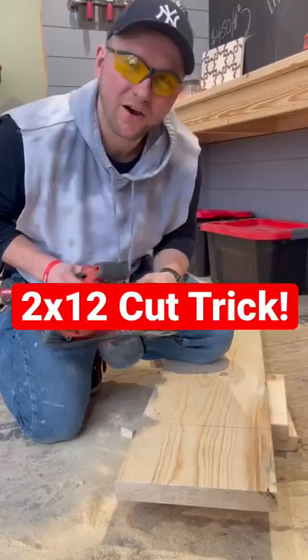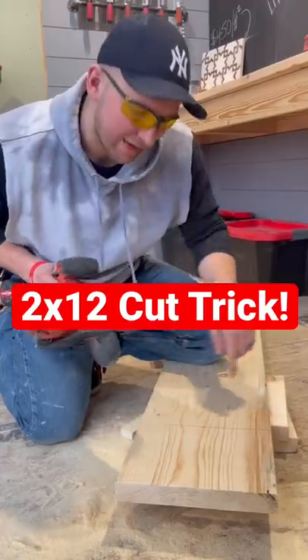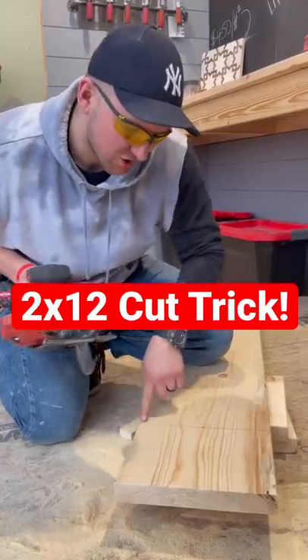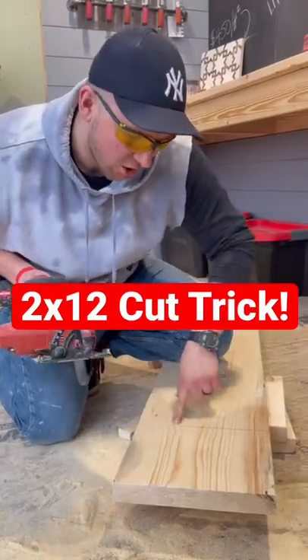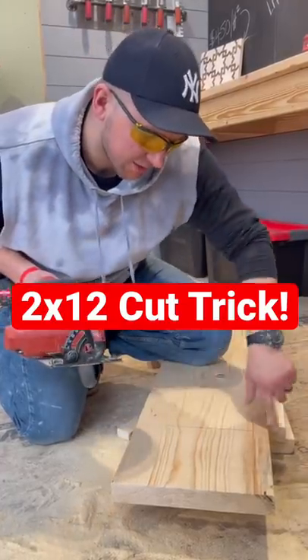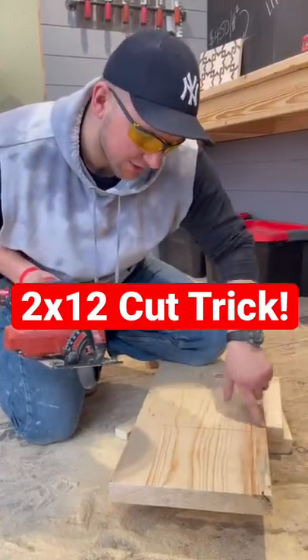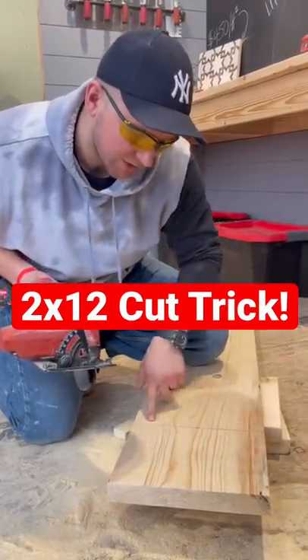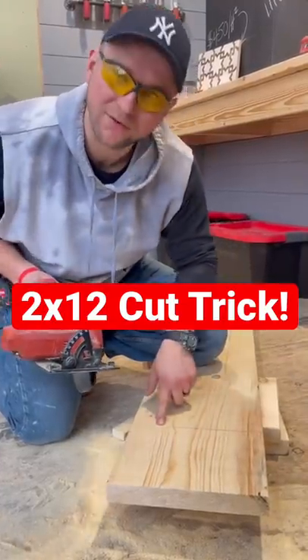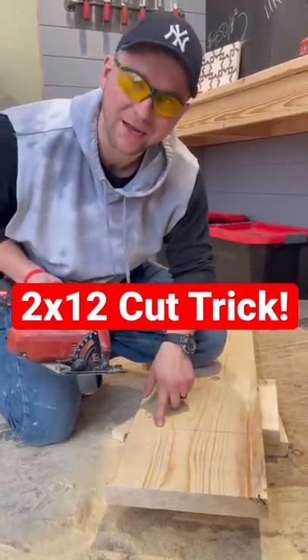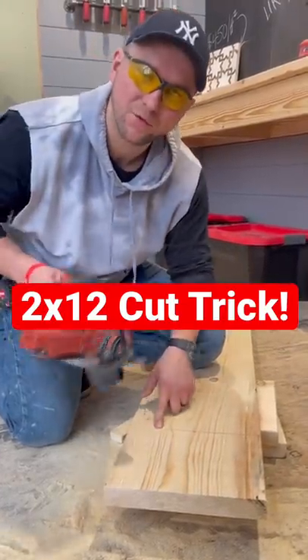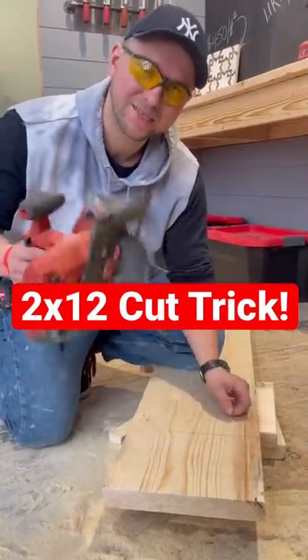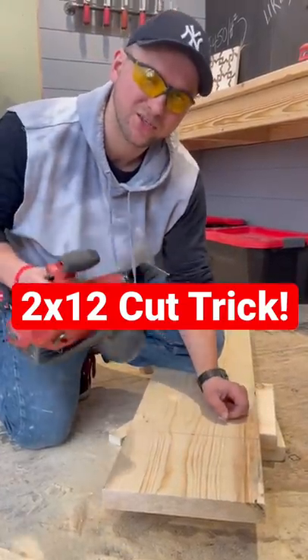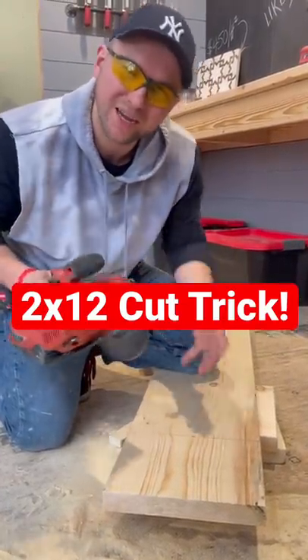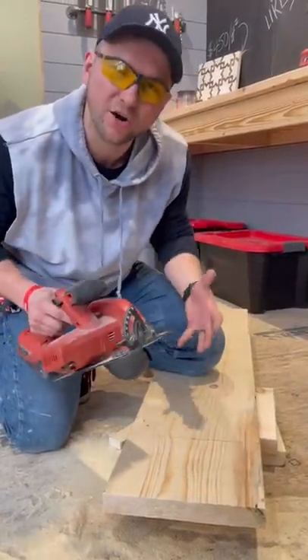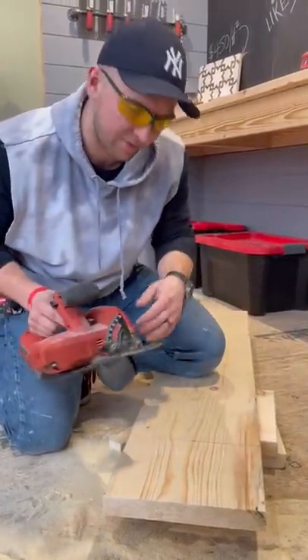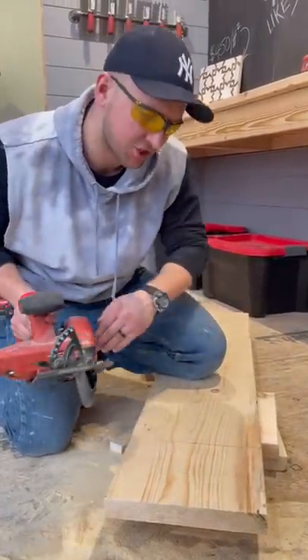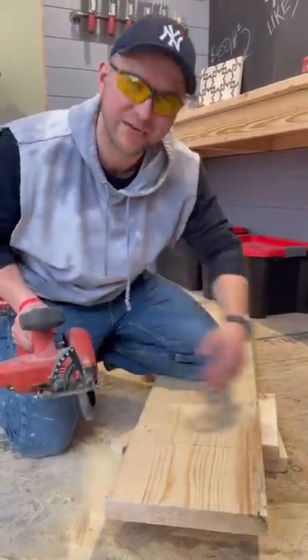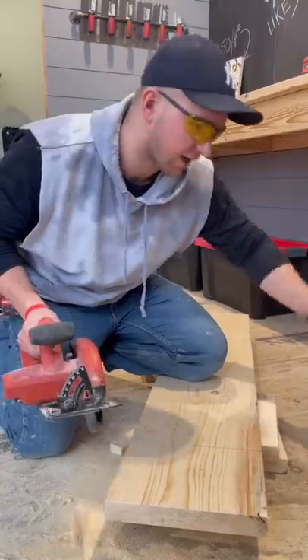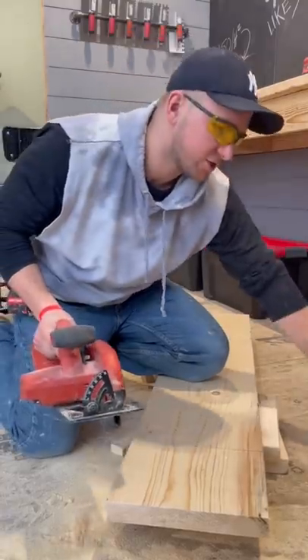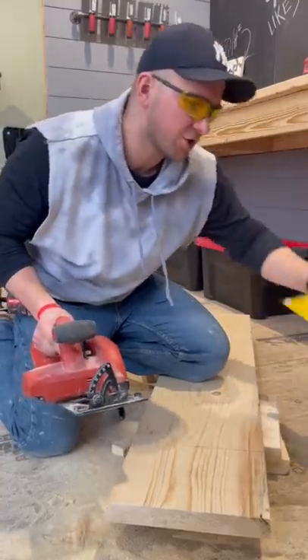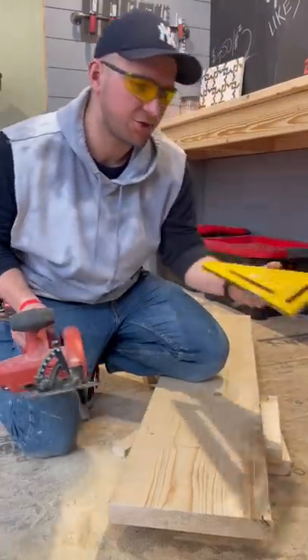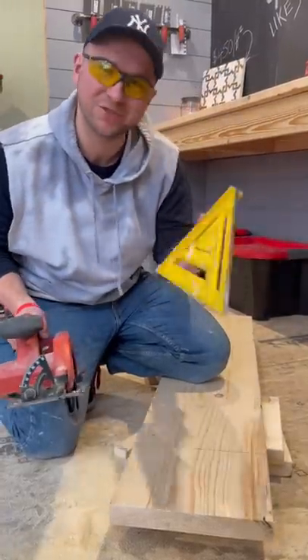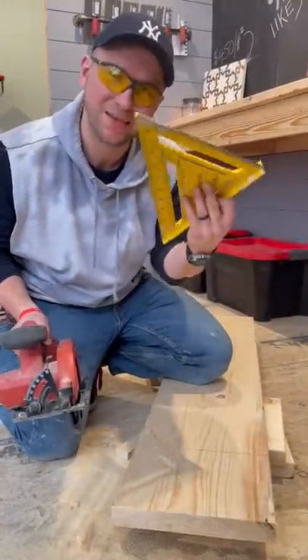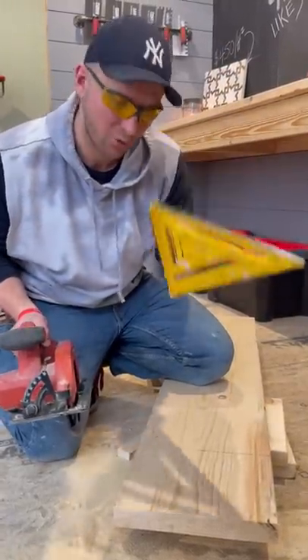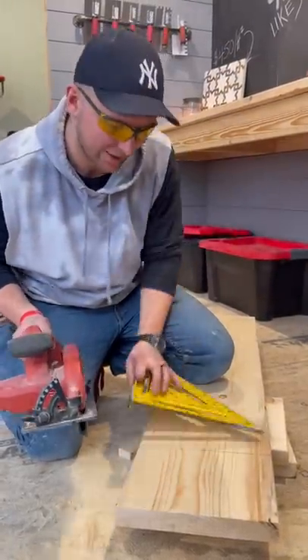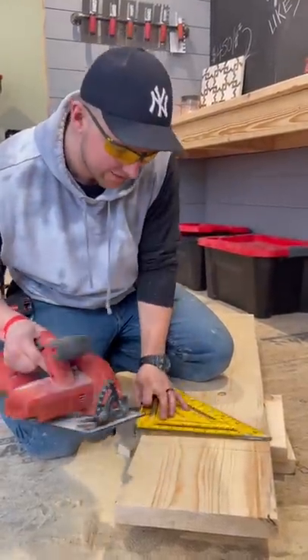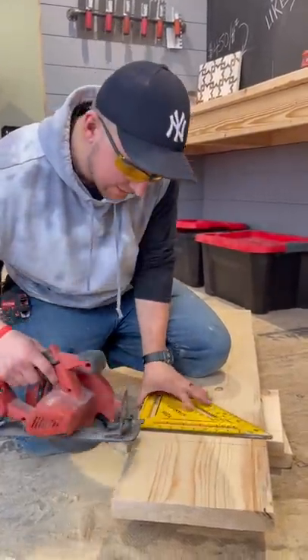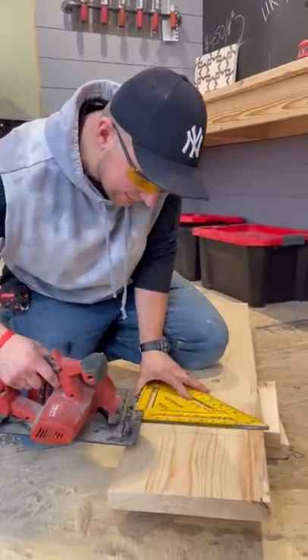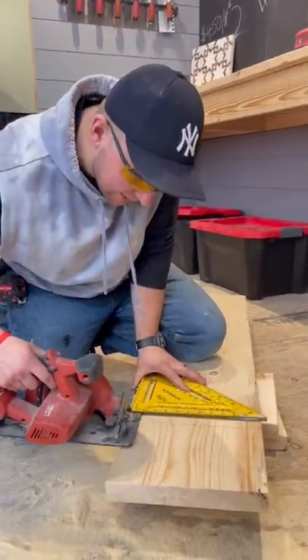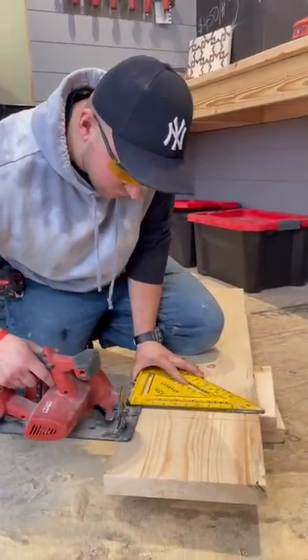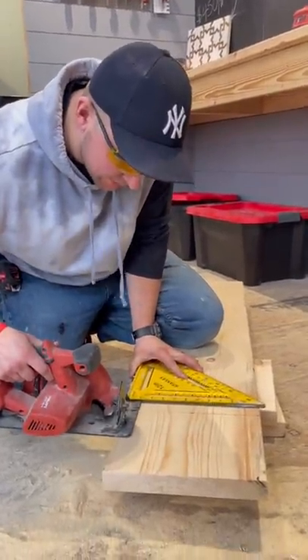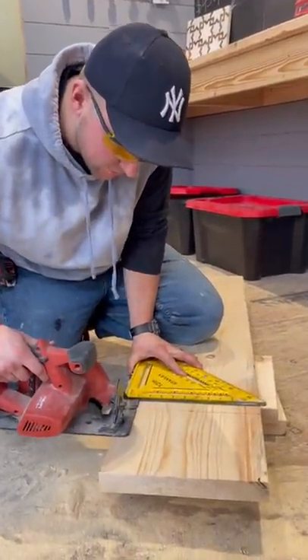All right, so I got to make this long 2x12 cut with my skill saw. It's kind of hard to have a nice straight cut. So what you're going to do is use a big square like this, line it up right where it needs to be.